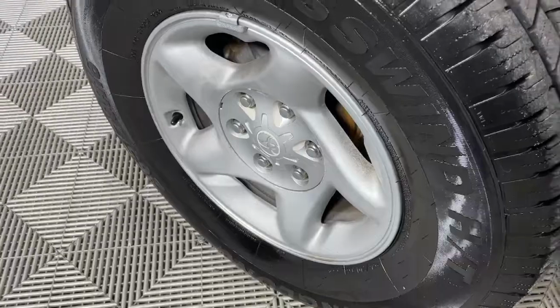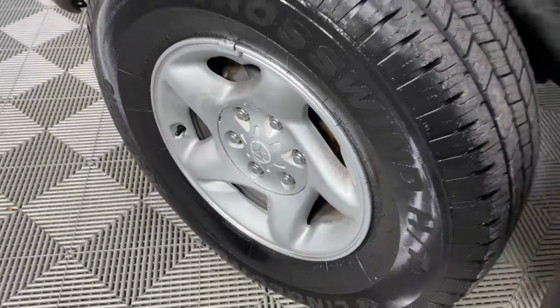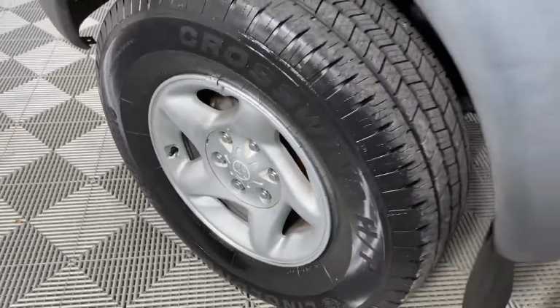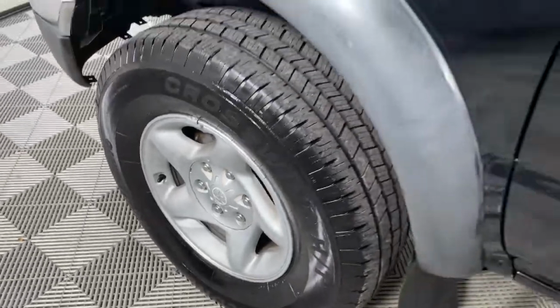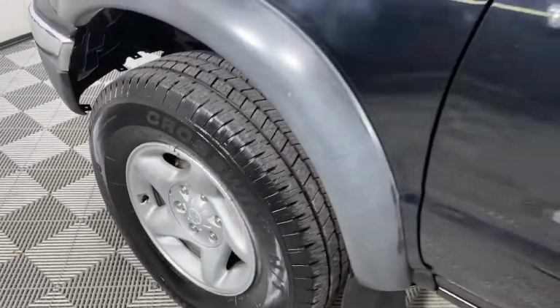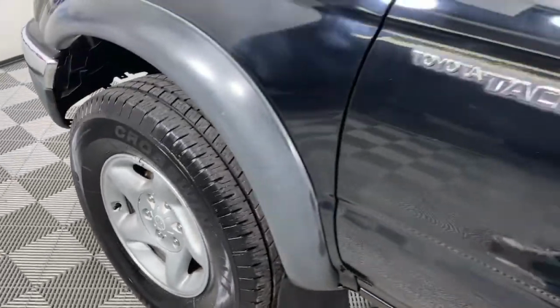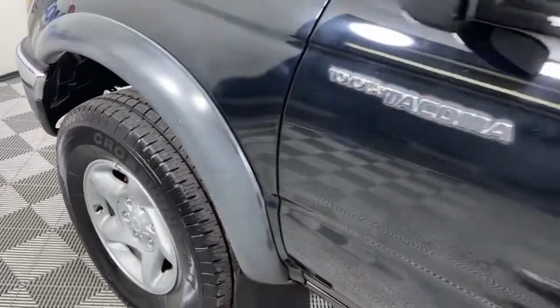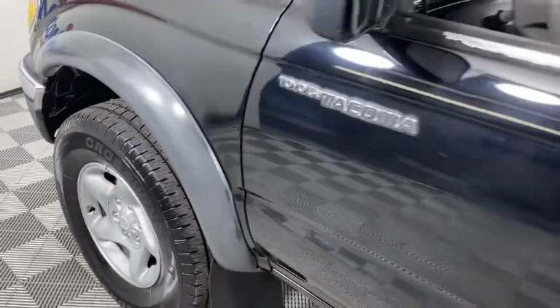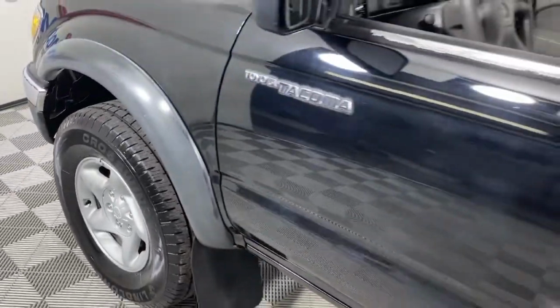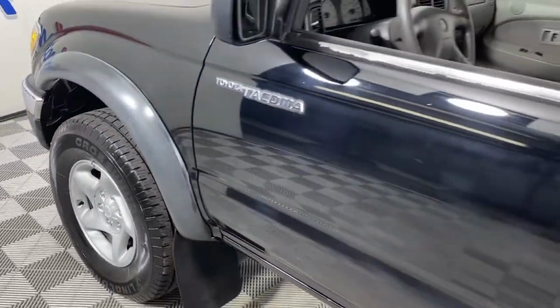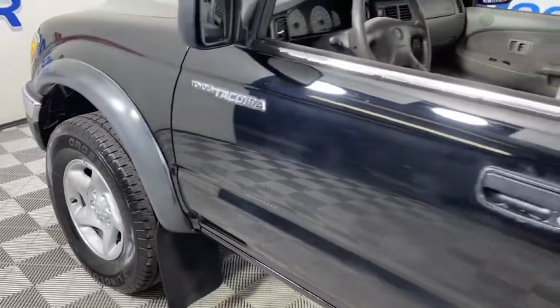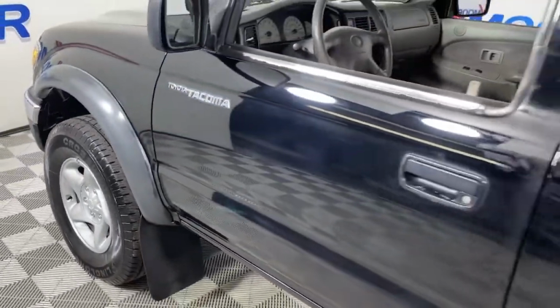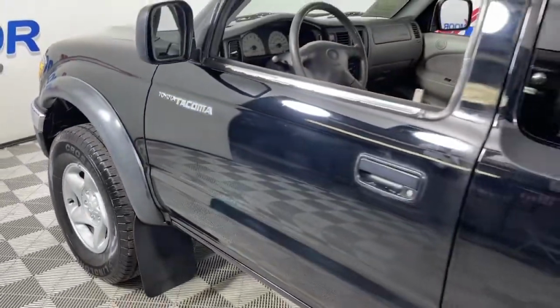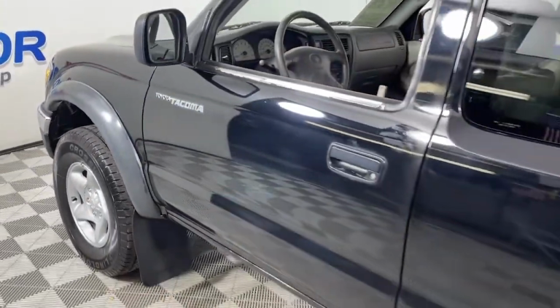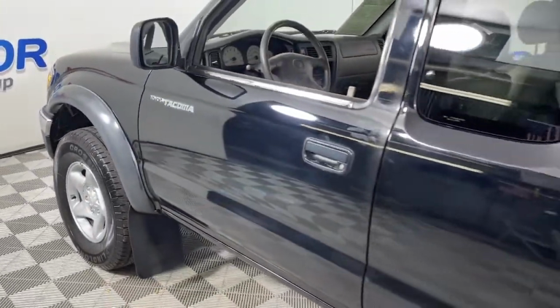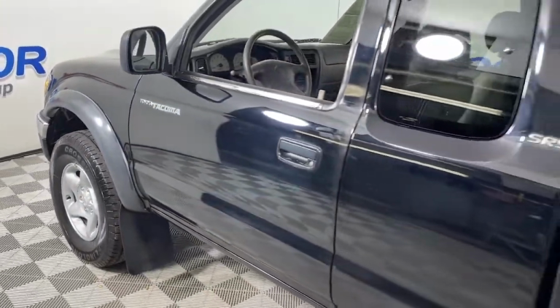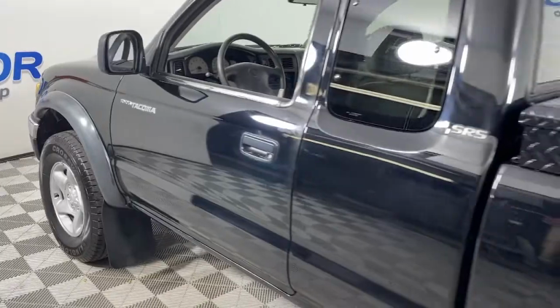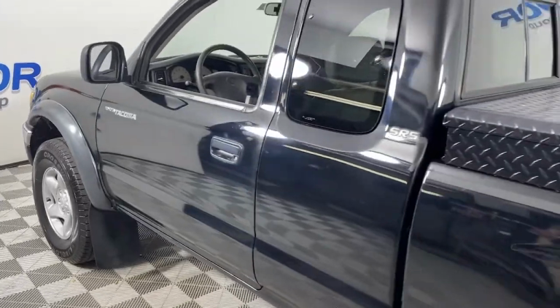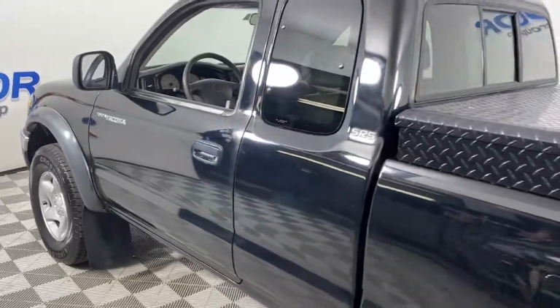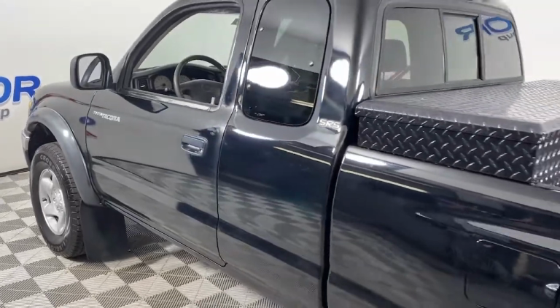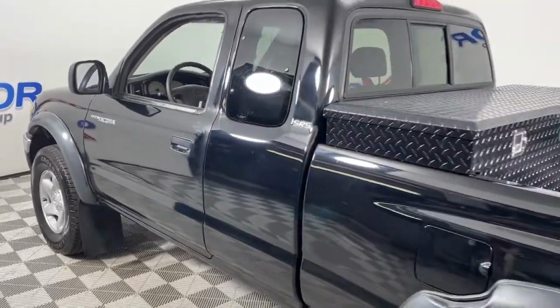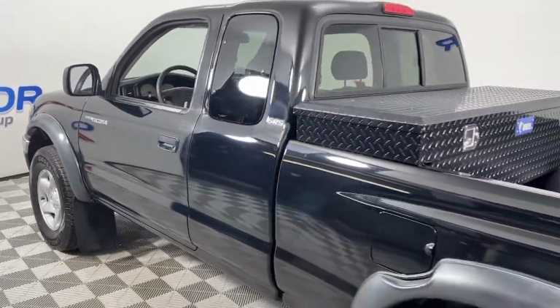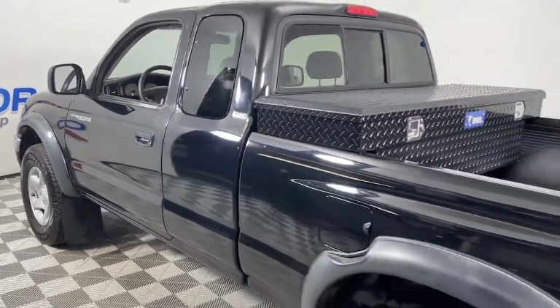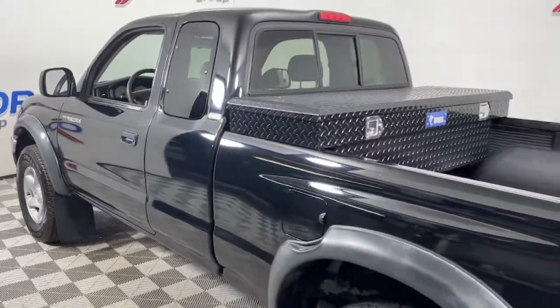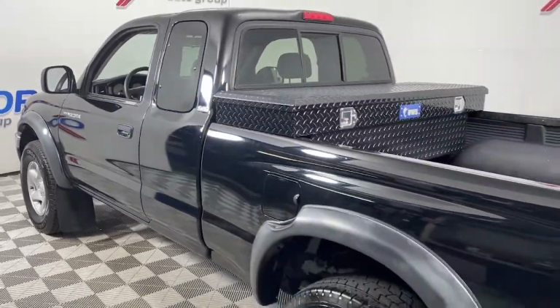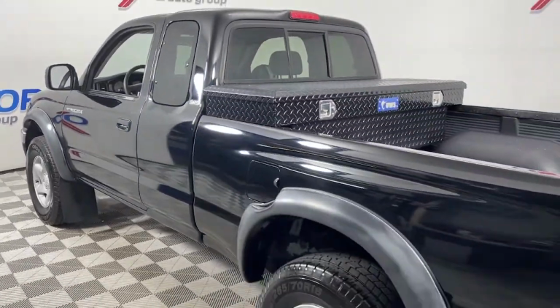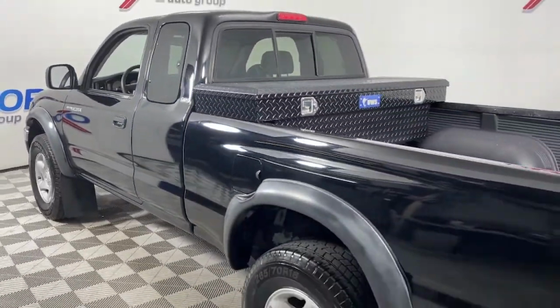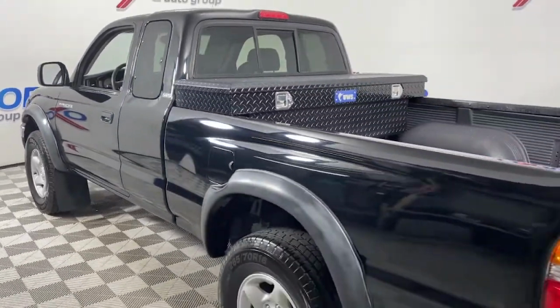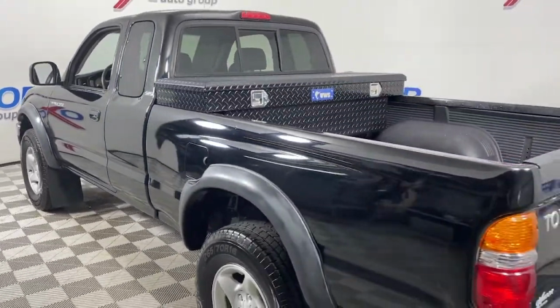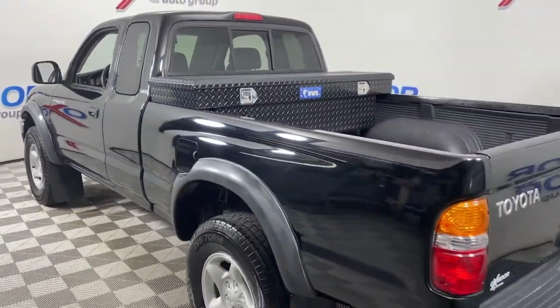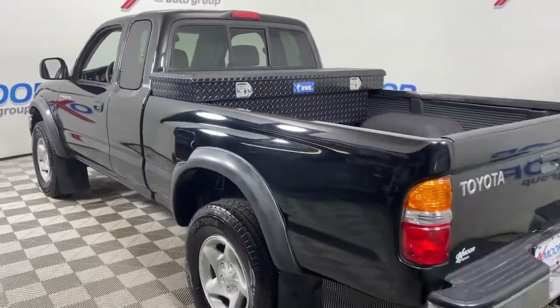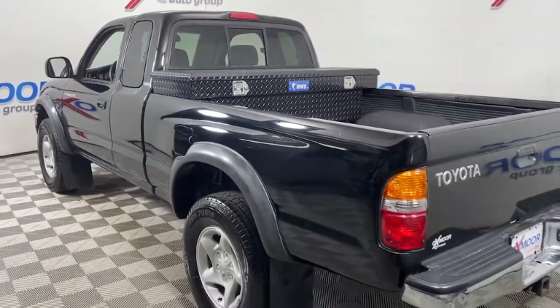Get into a car with value. 2001 Toyota Tacoma, with less than 200,000 miles on the odometer — this vehicle stands out from the rest.